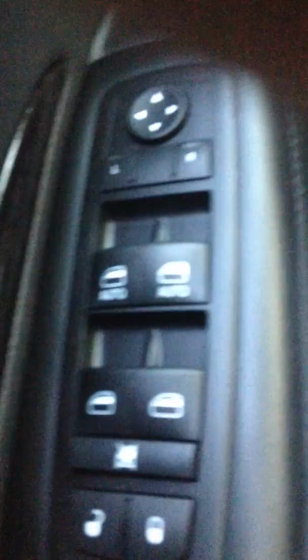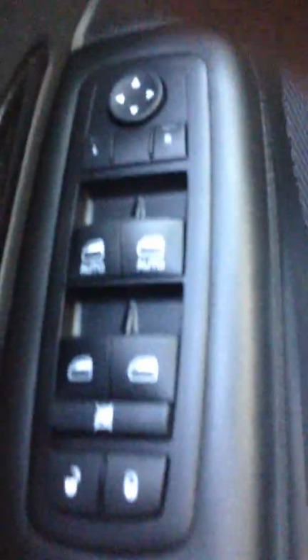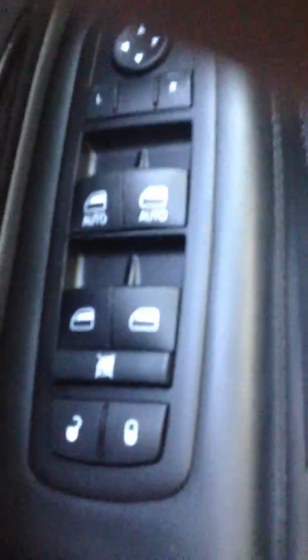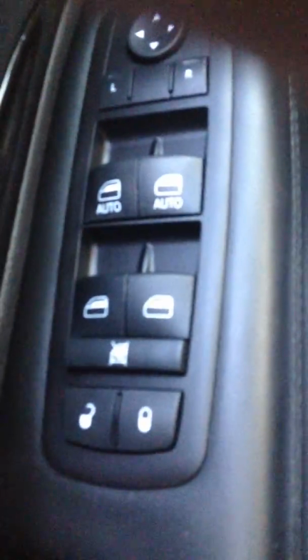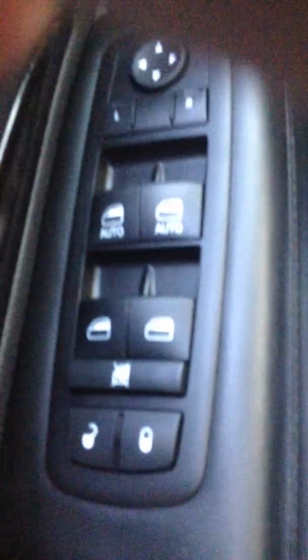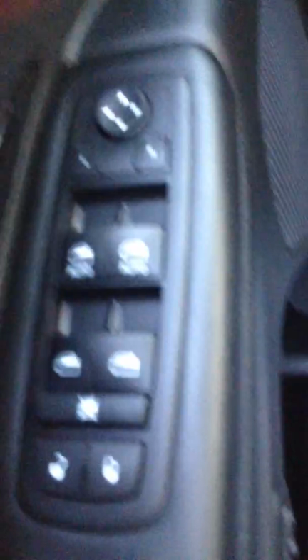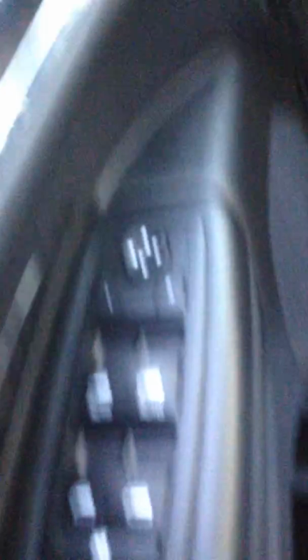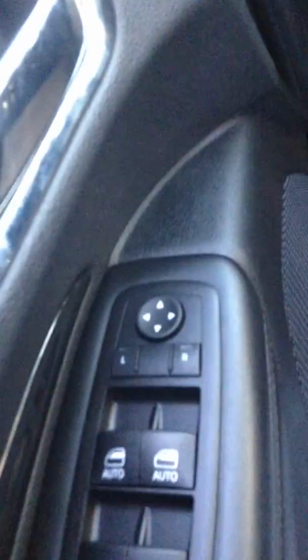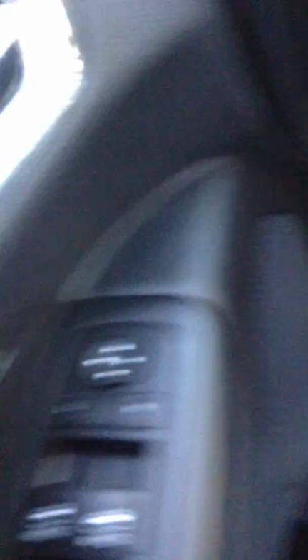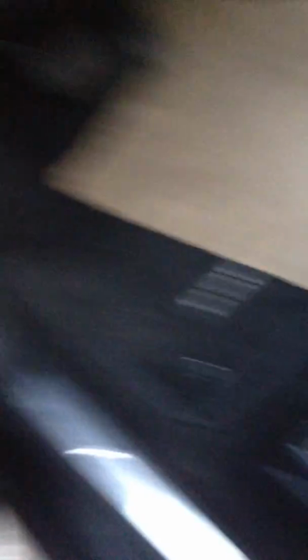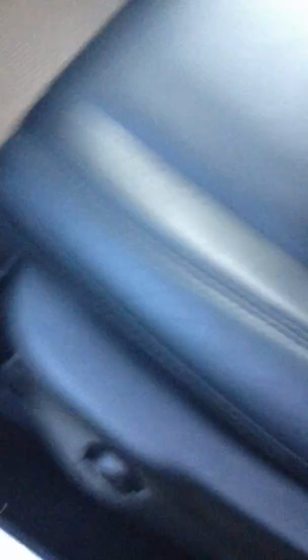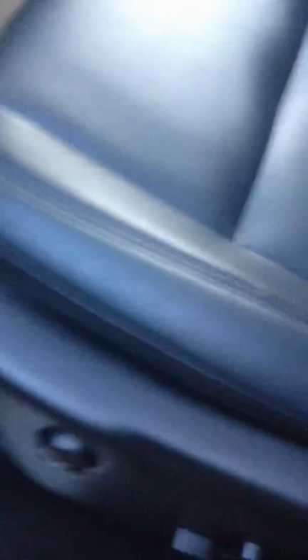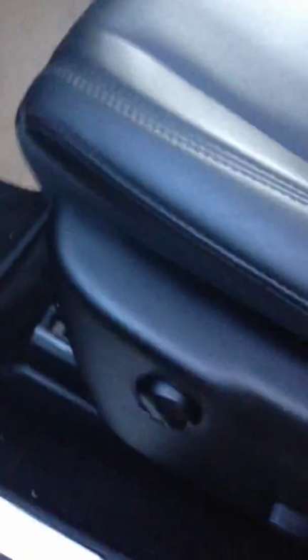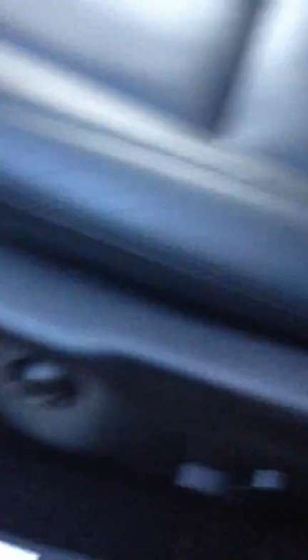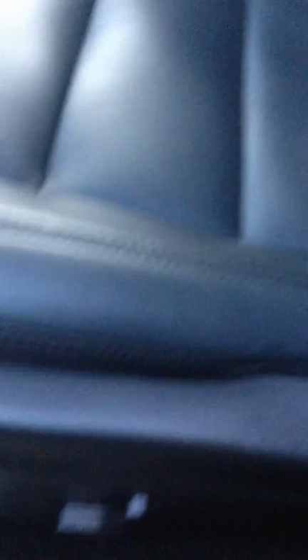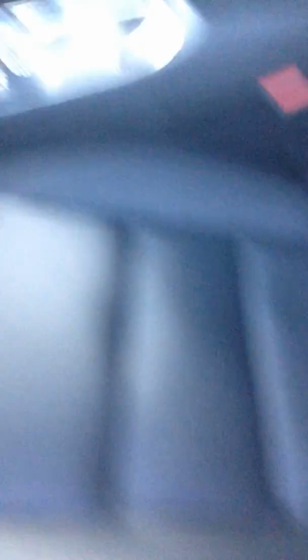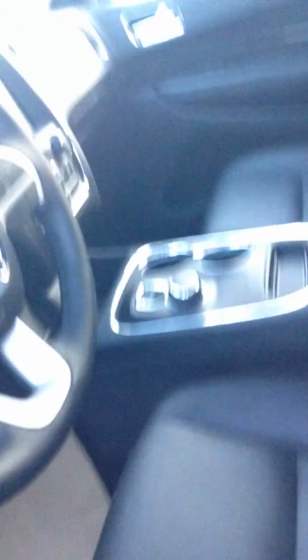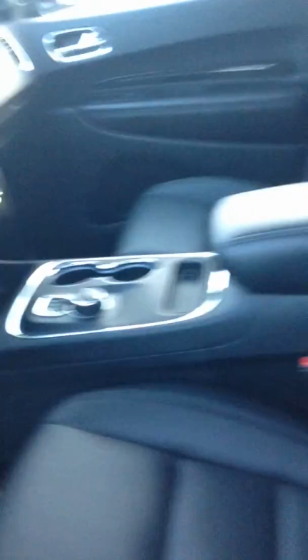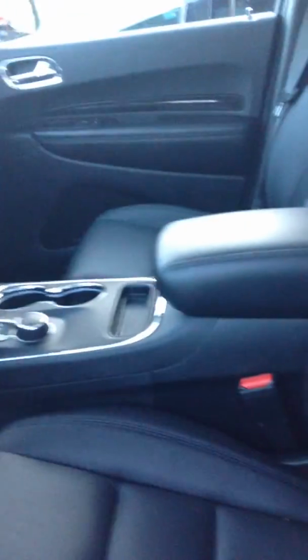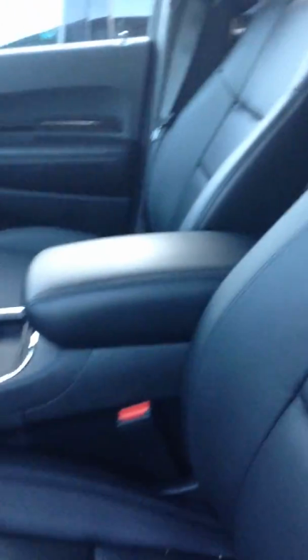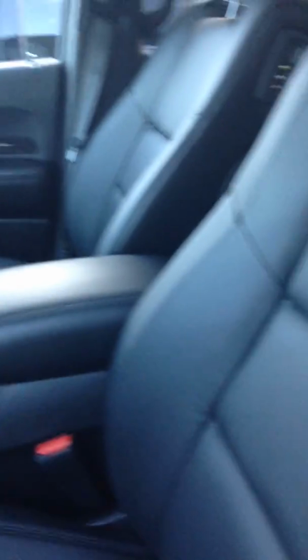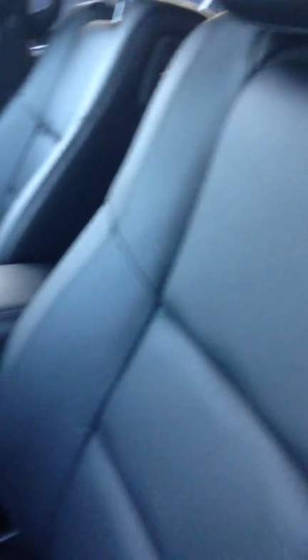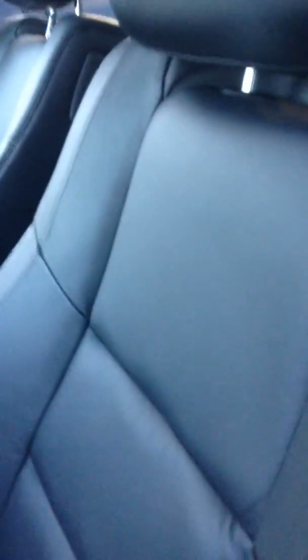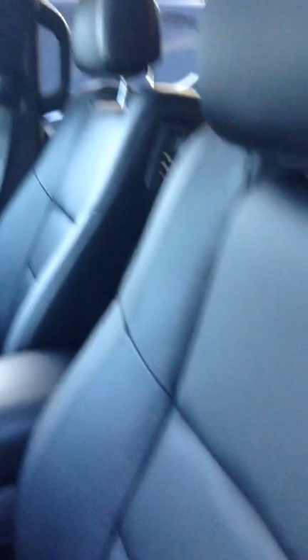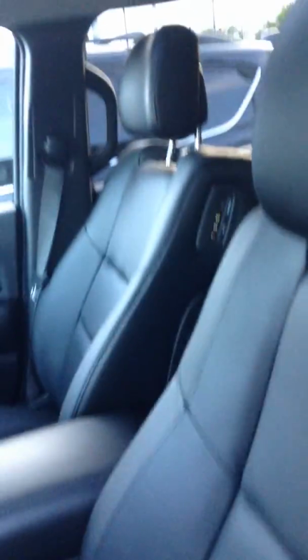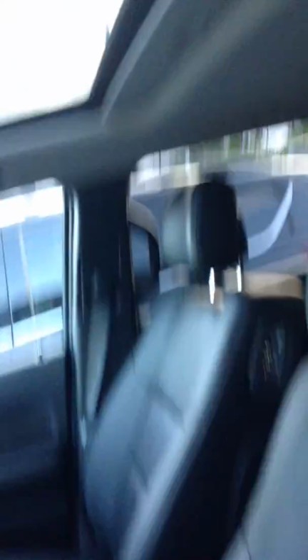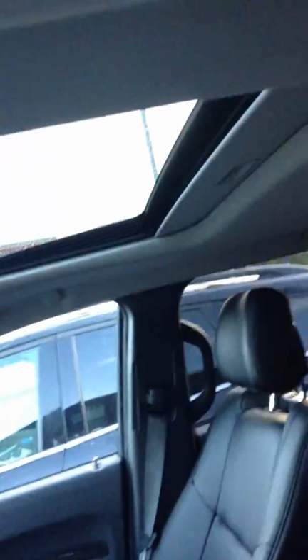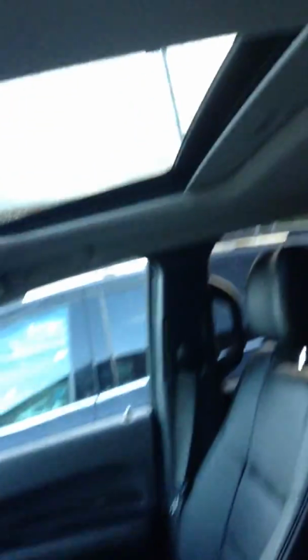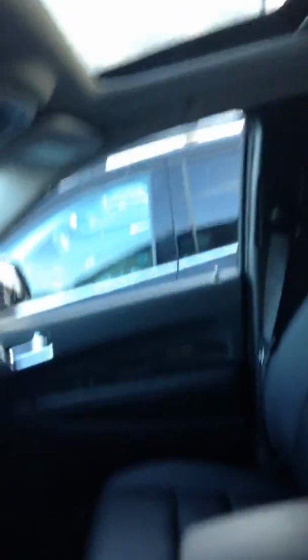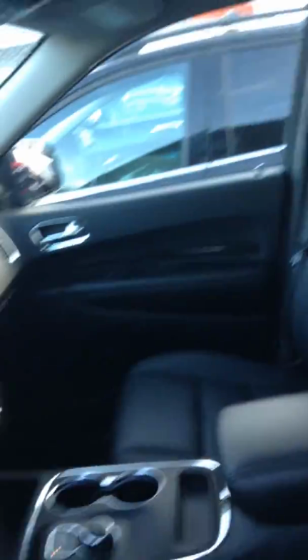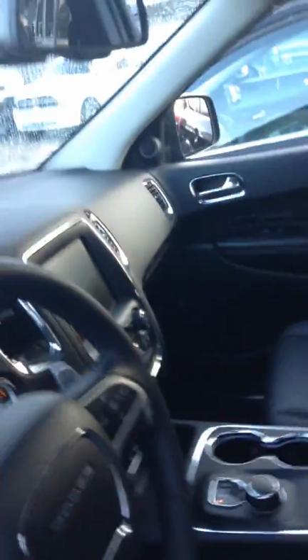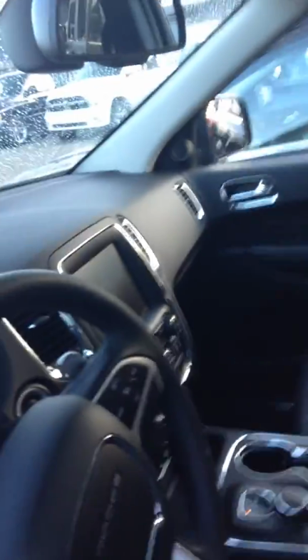So here is the power windows, power locks. That's for your mirrors. That's power seats. Leather interior. There's the sunroof. Bluetooth.